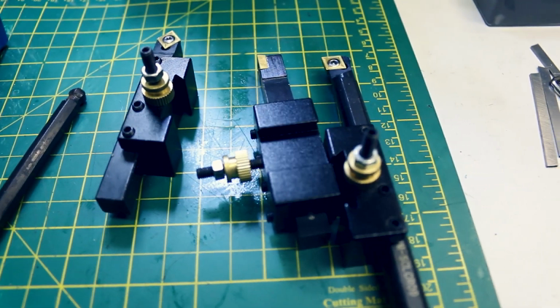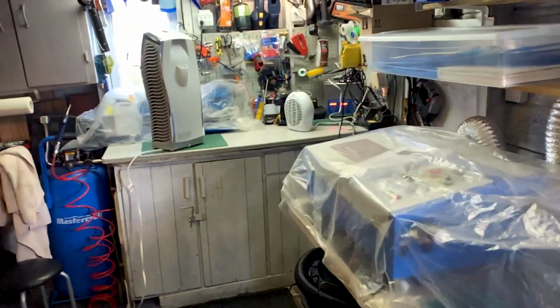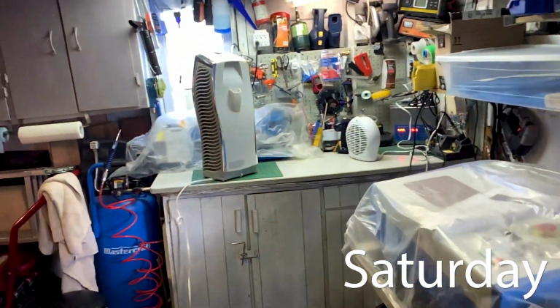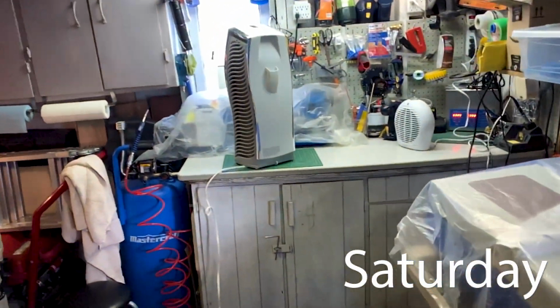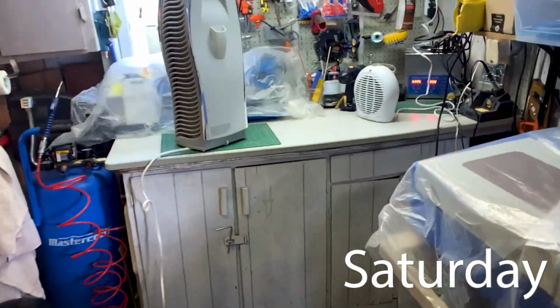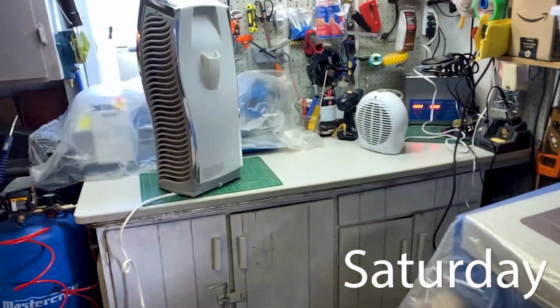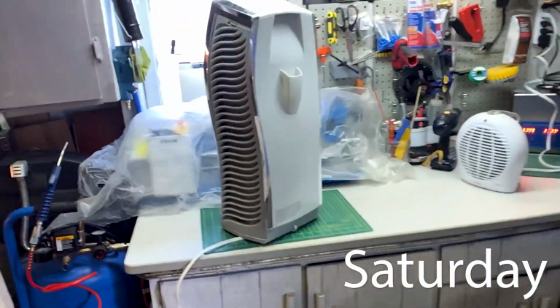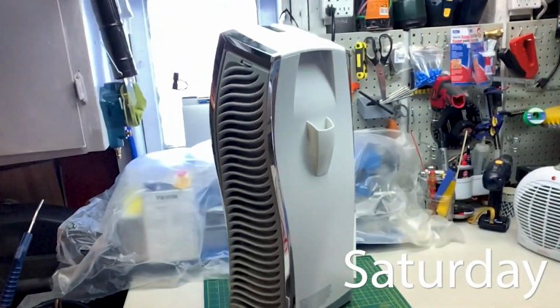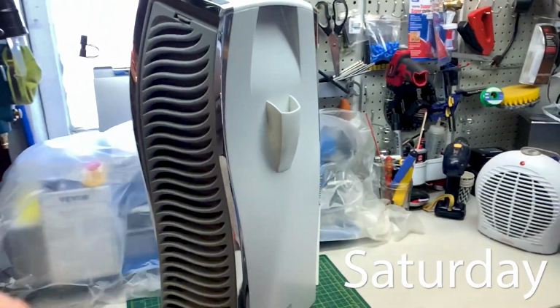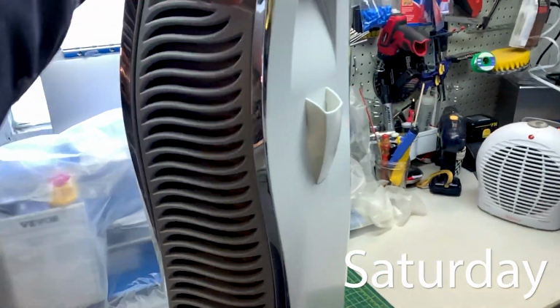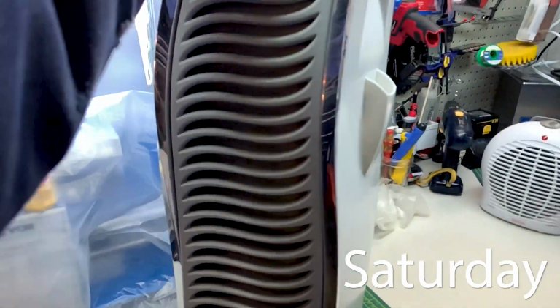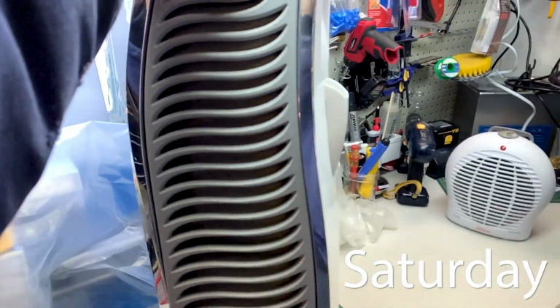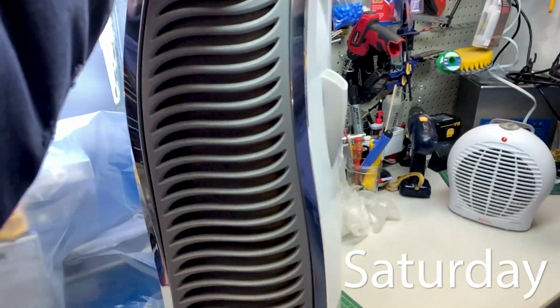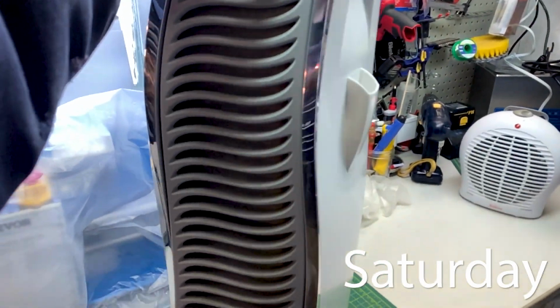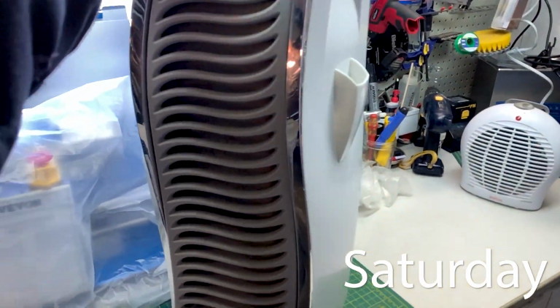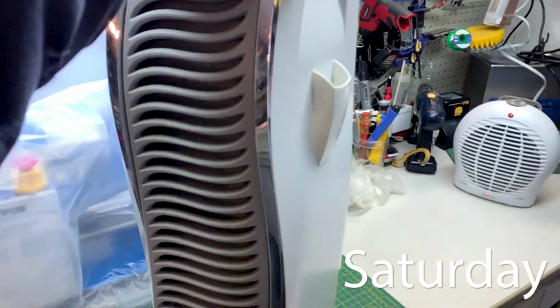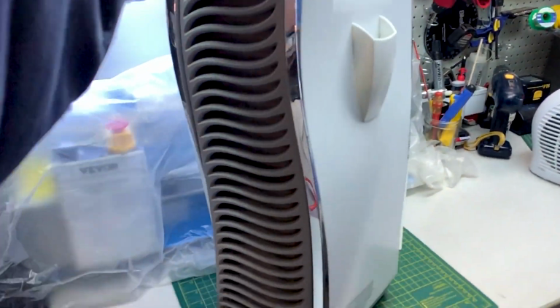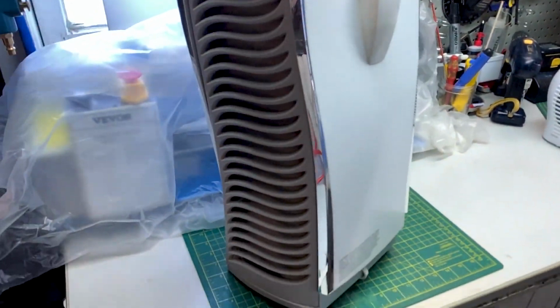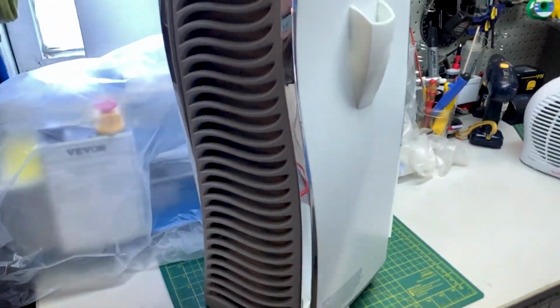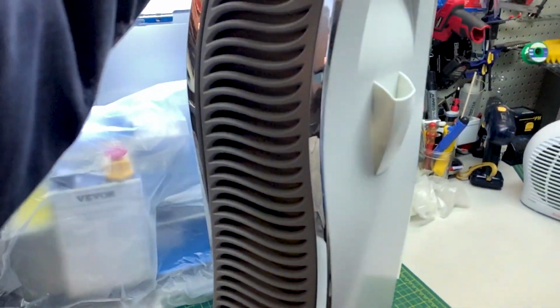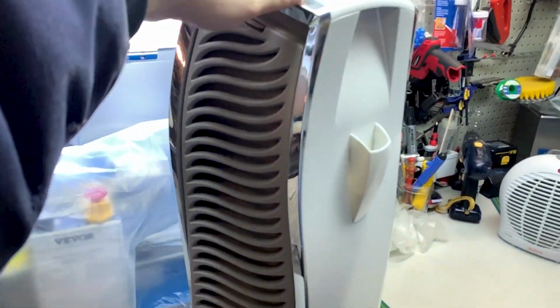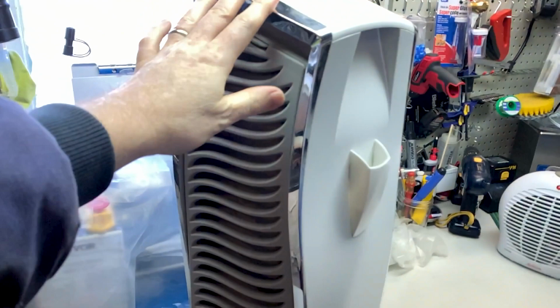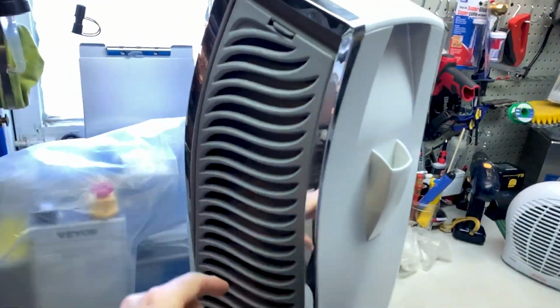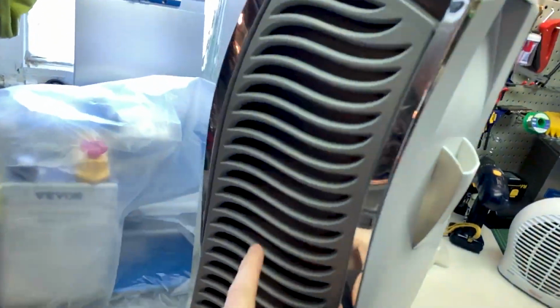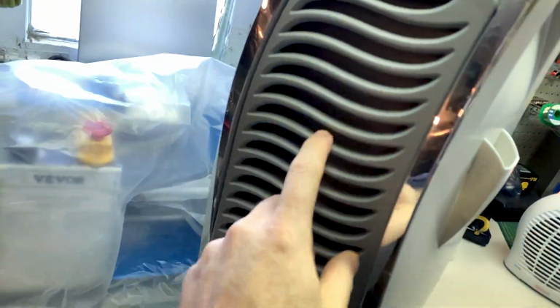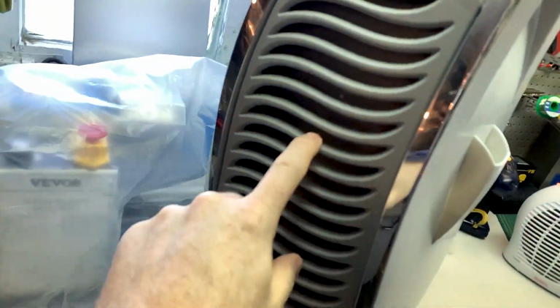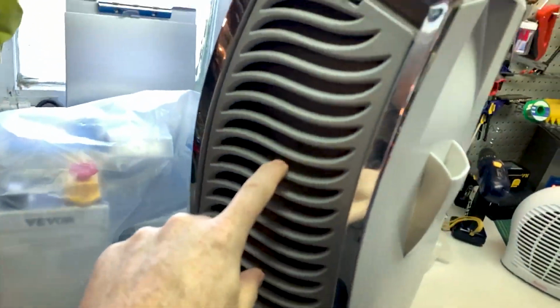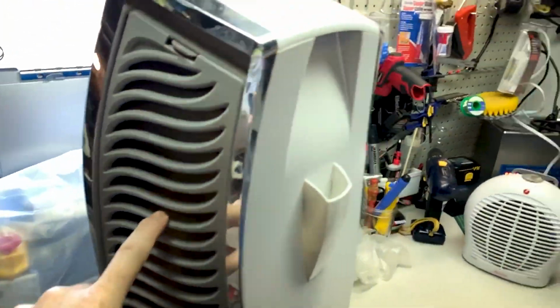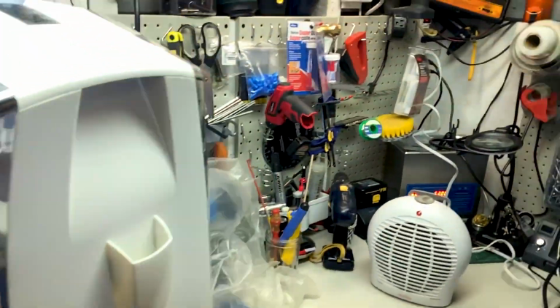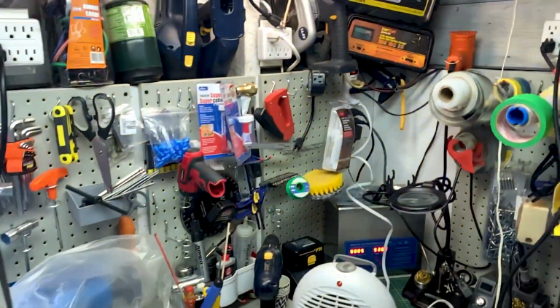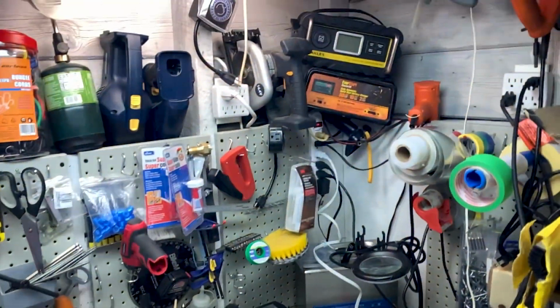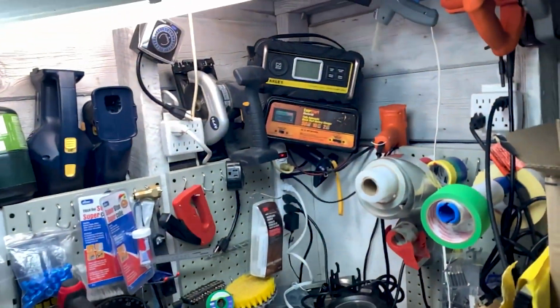Out to the garage today — a couple of jobs to tidy up. The air cleaner from the house is just a fan with some filters in it. It's time to clean it out — it's starting to roar, starting to cavitate.